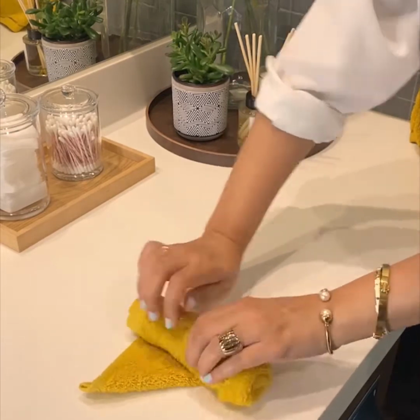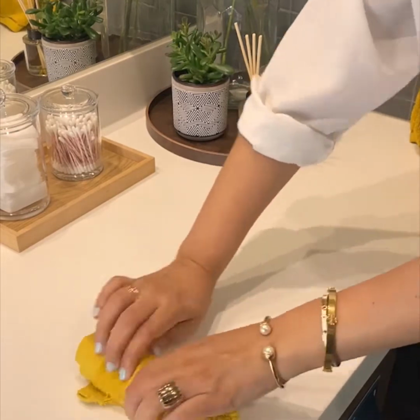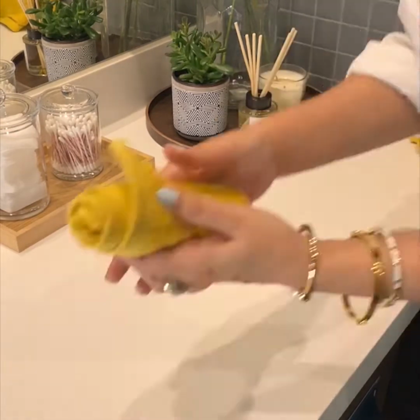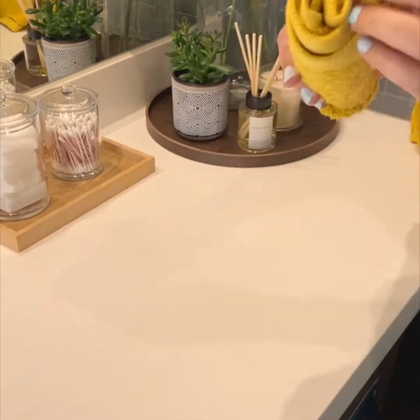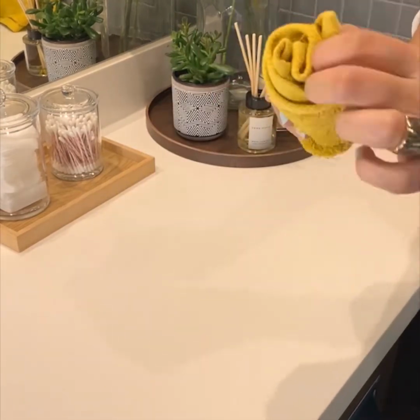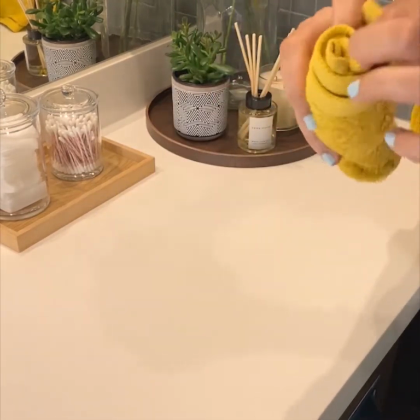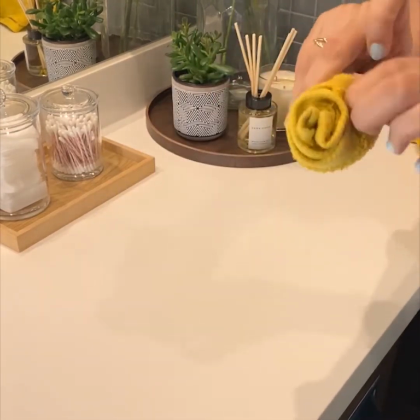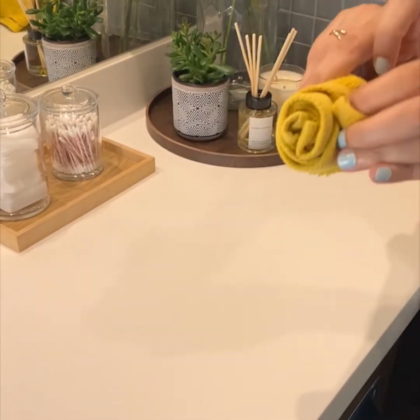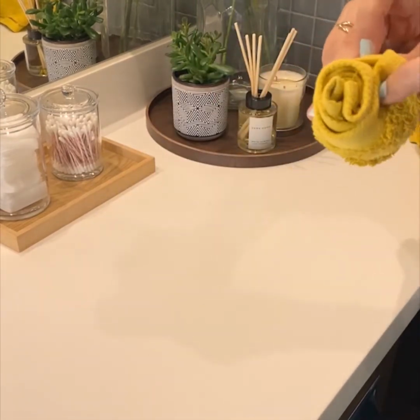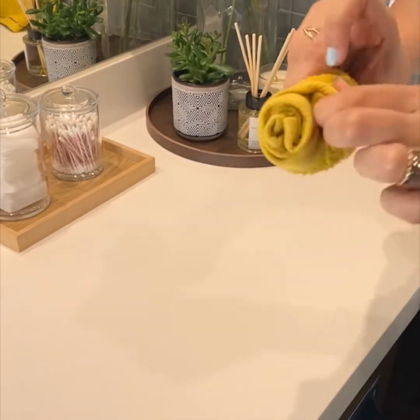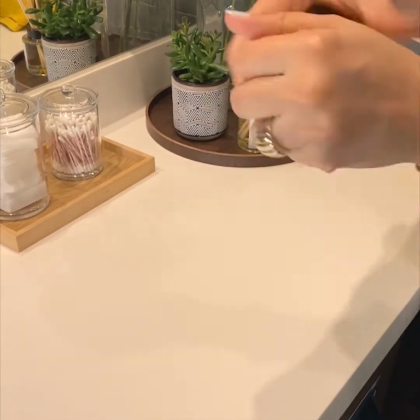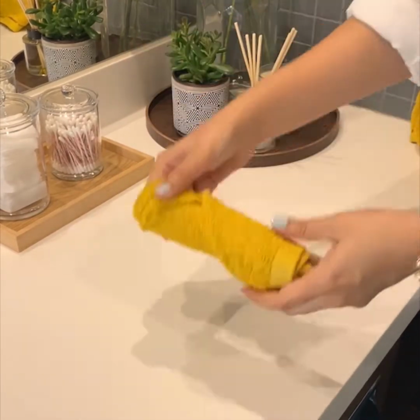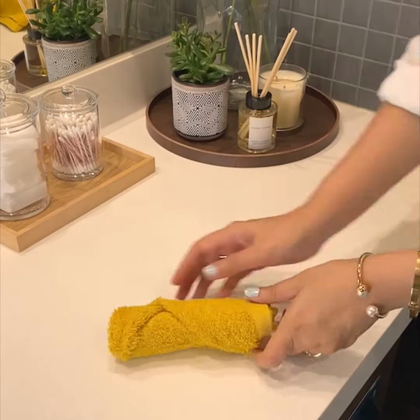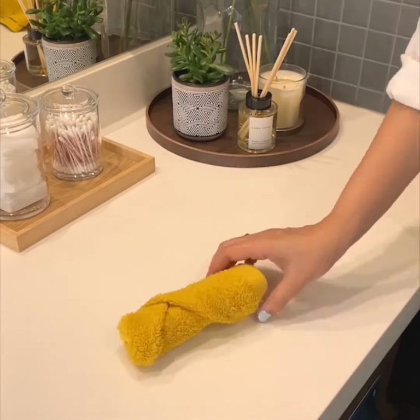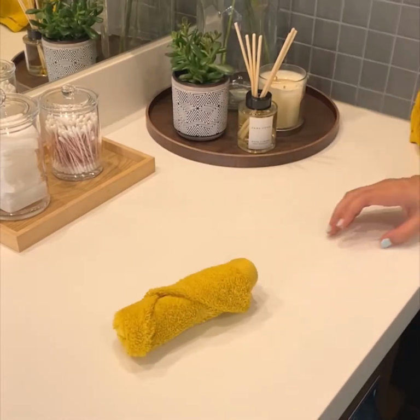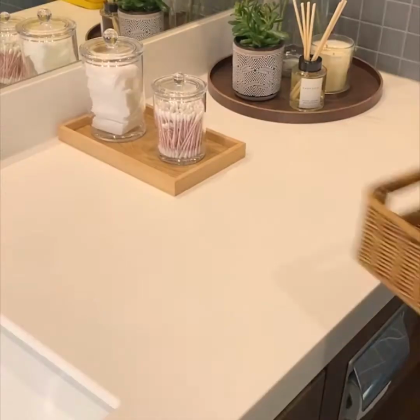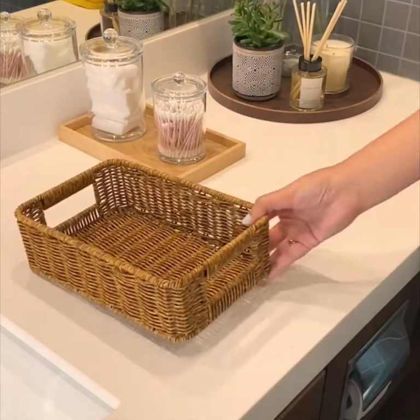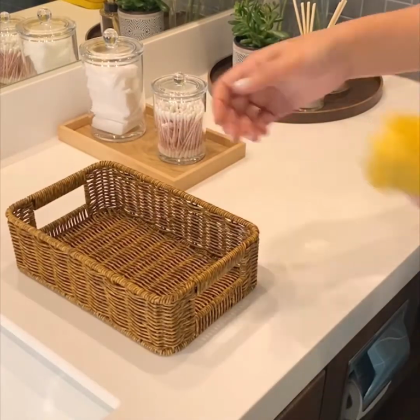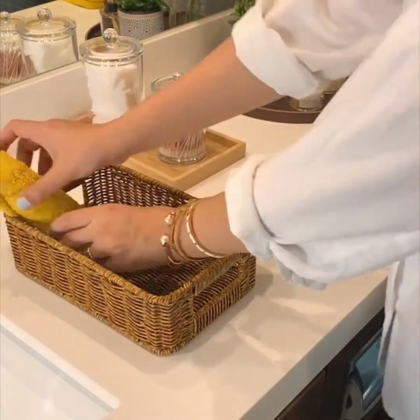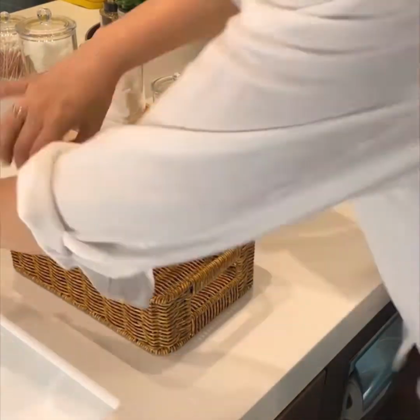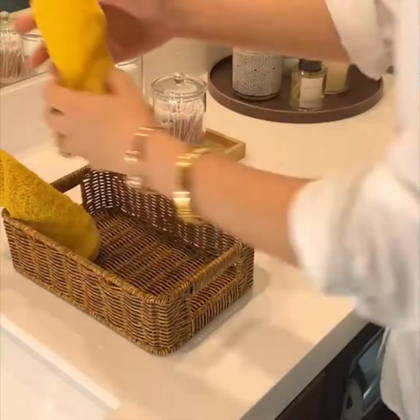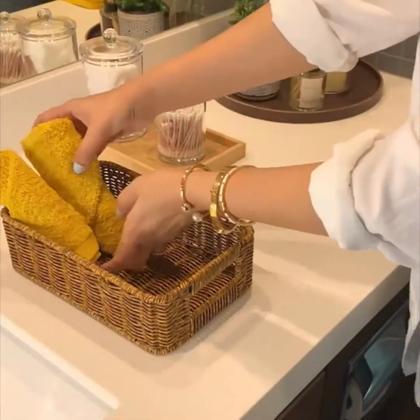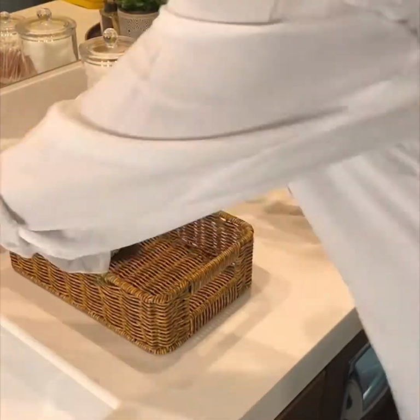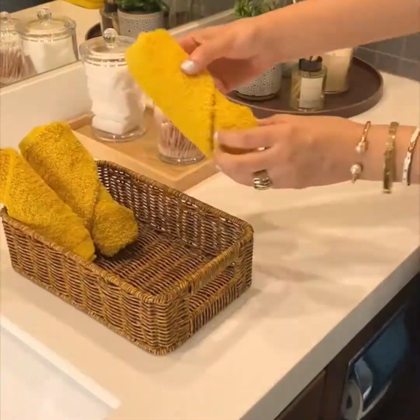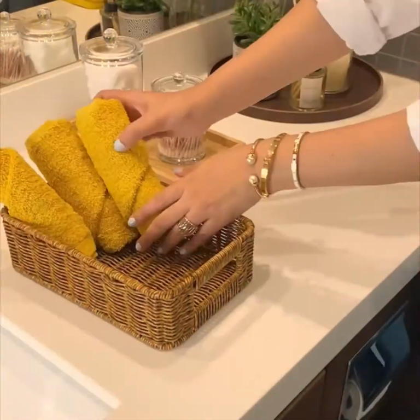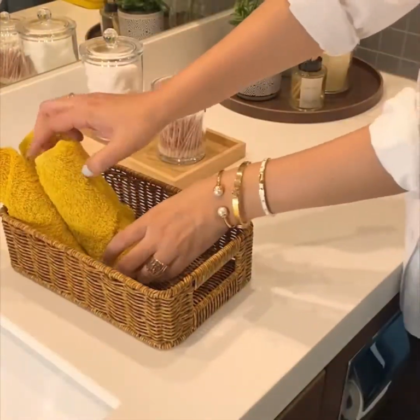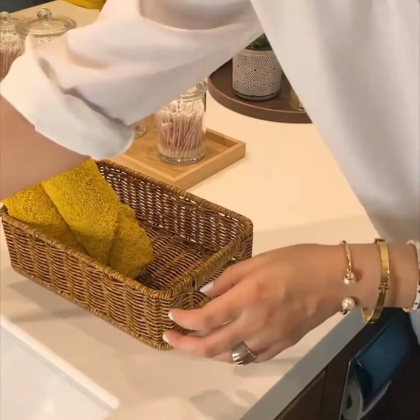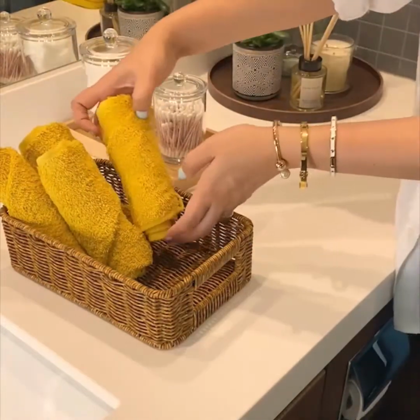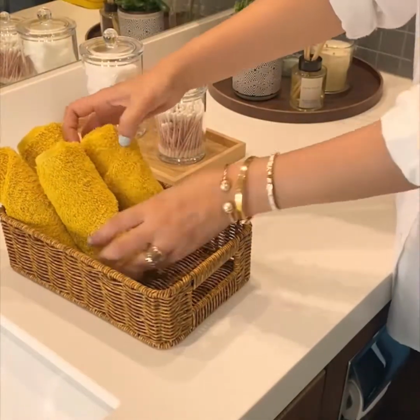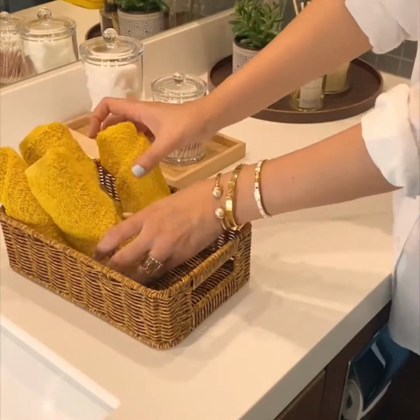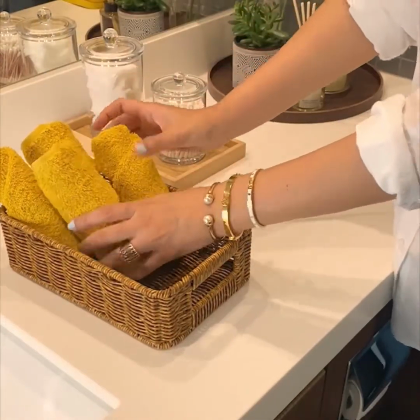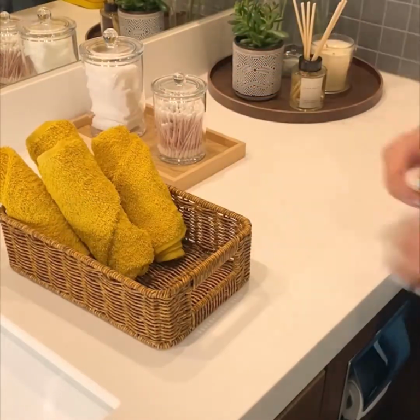These face towels from Ideas Home are super soft and the perfect size to use every time. They are long lasting and durable even after repeated washing.